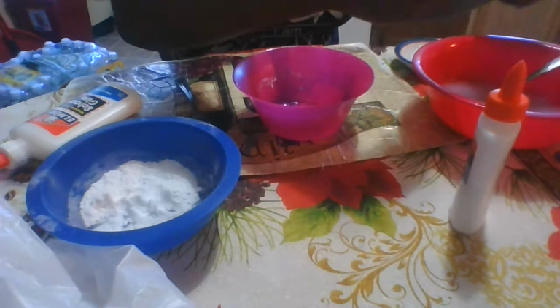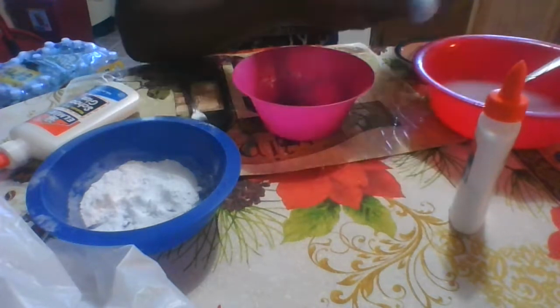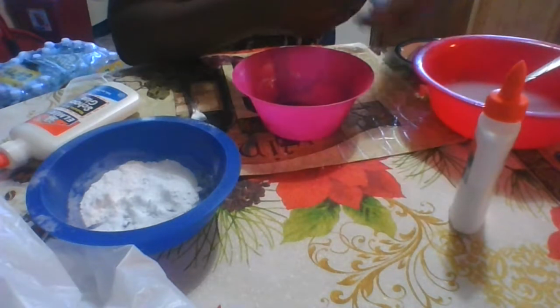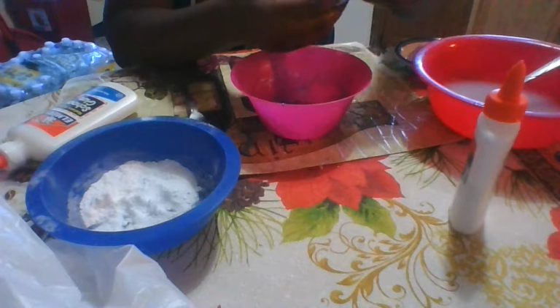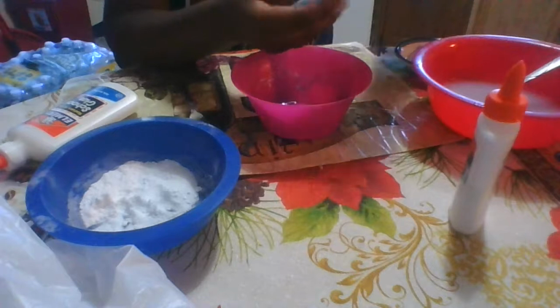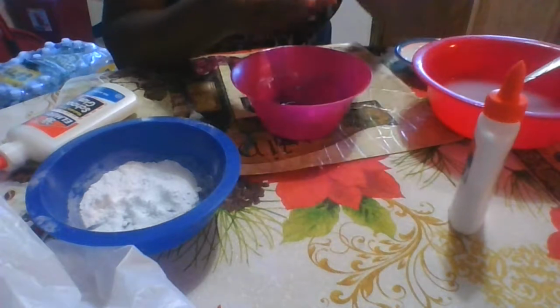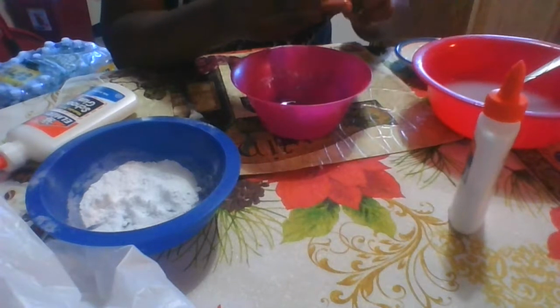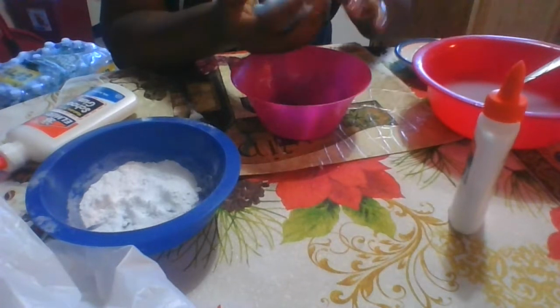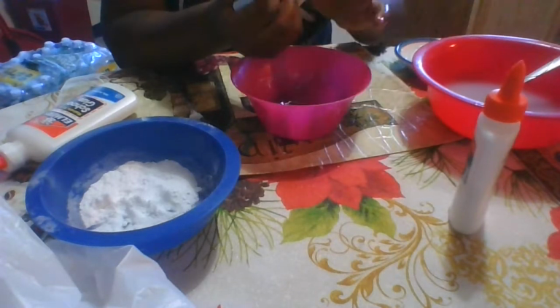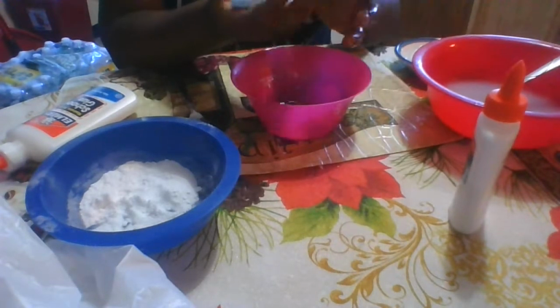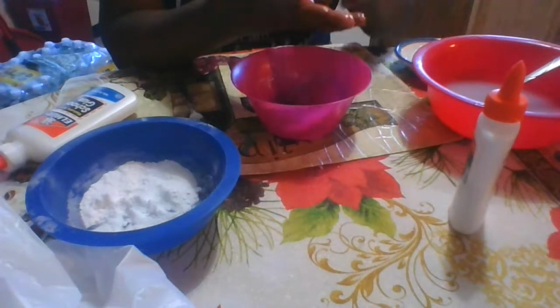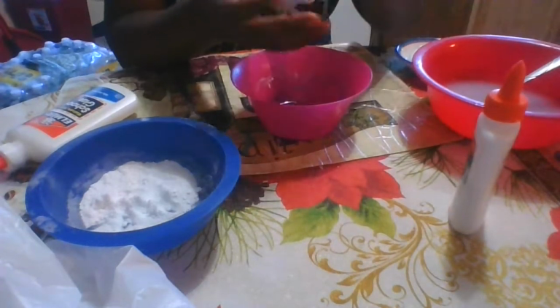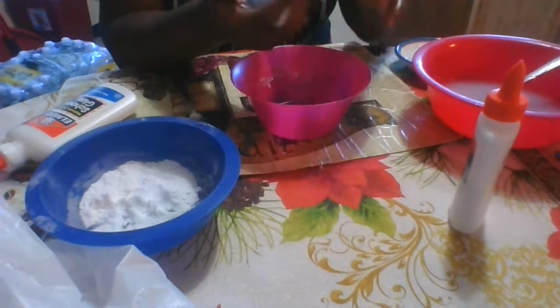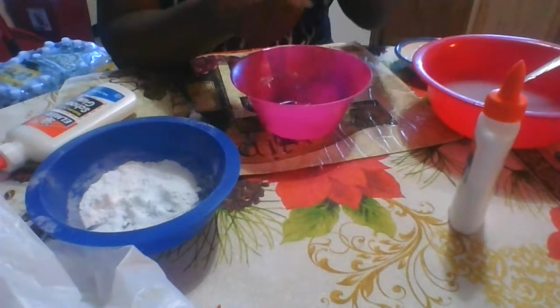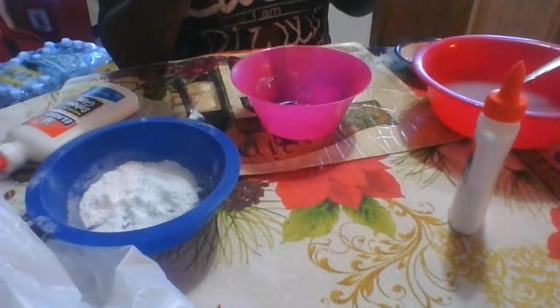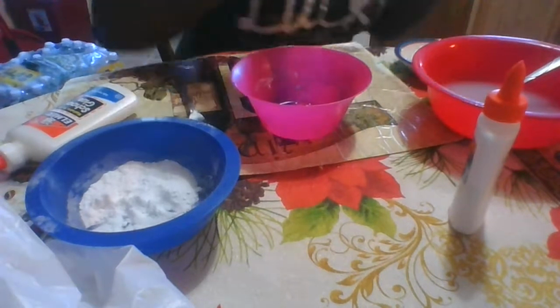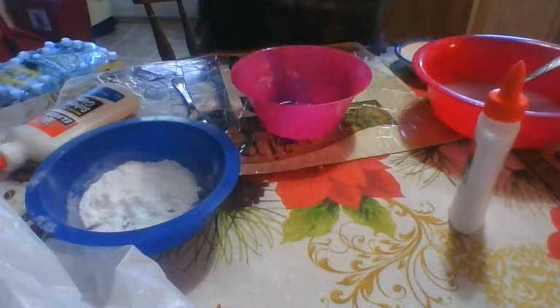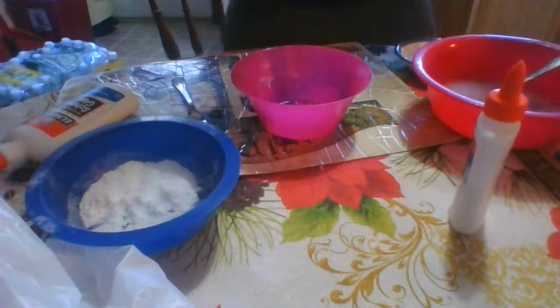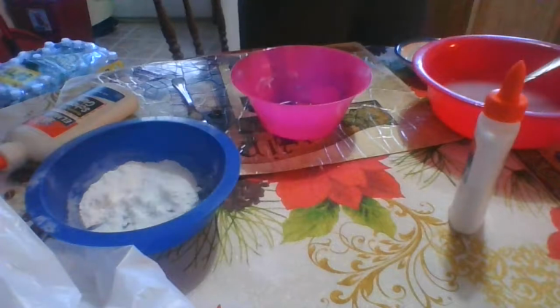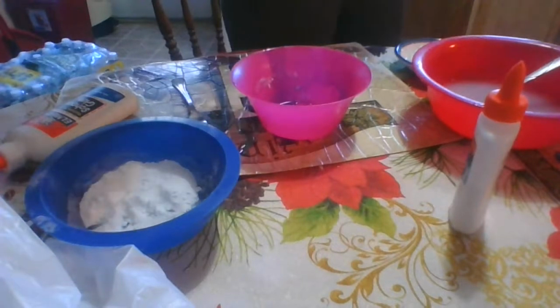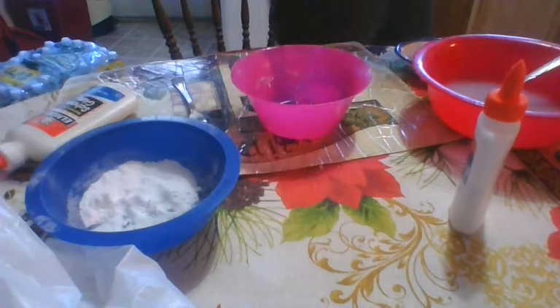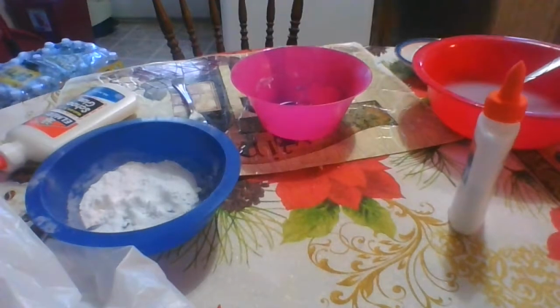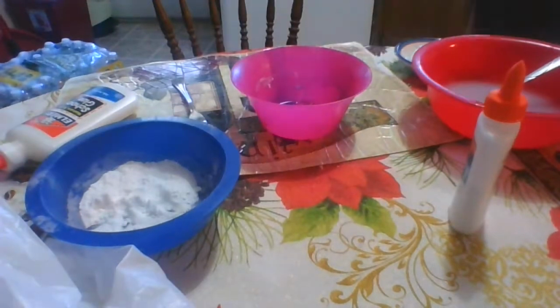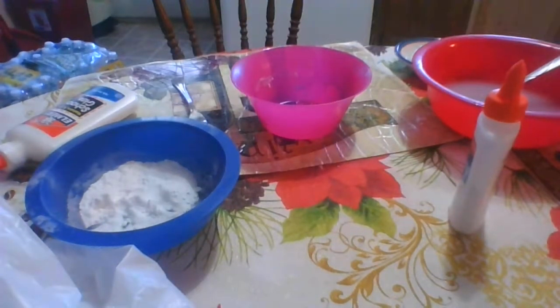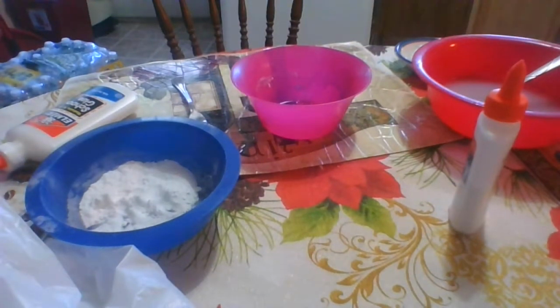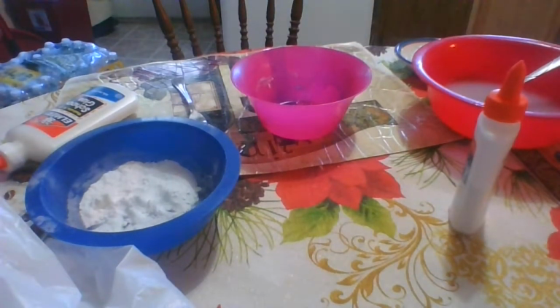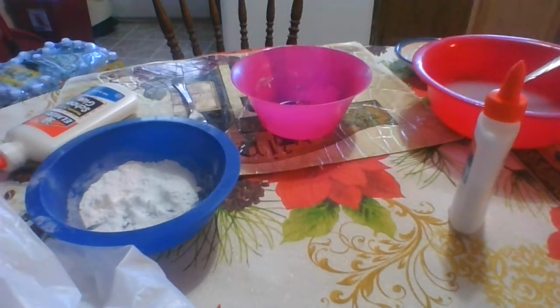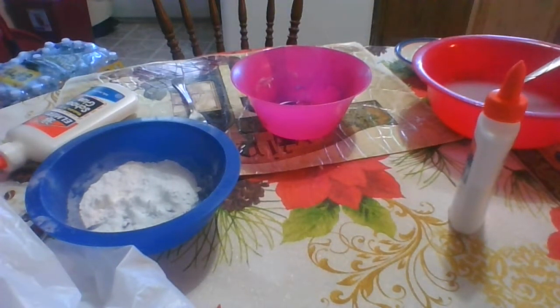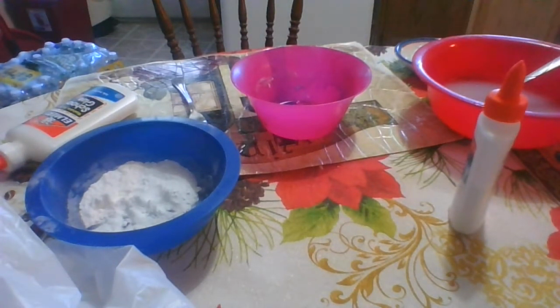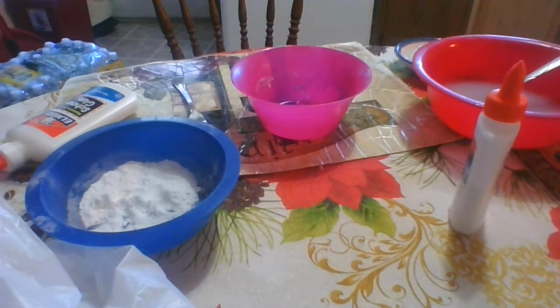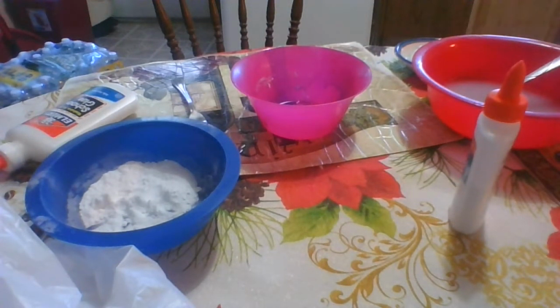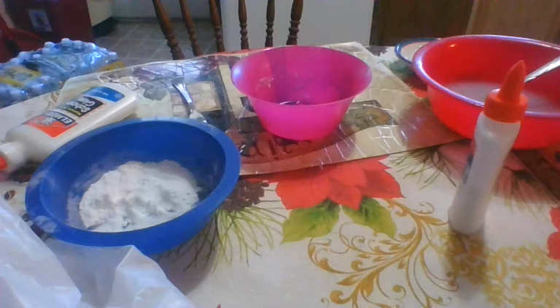I'm dipping it in water for a second so I can get most of the soap off. It's so windy outside. I'm going to take a paper towel and drain this, then I'll be right back.